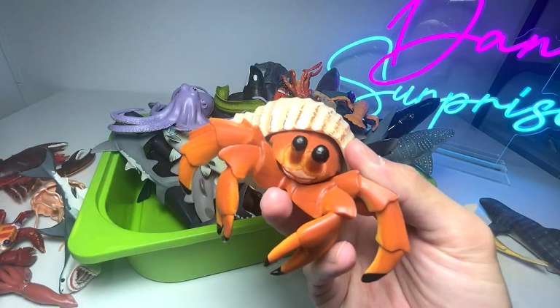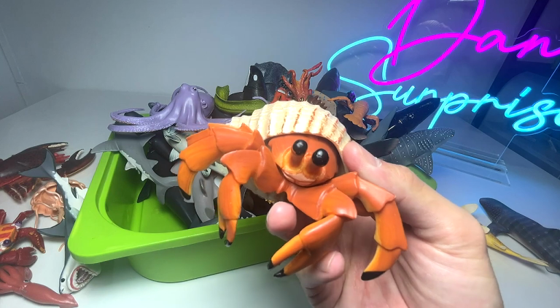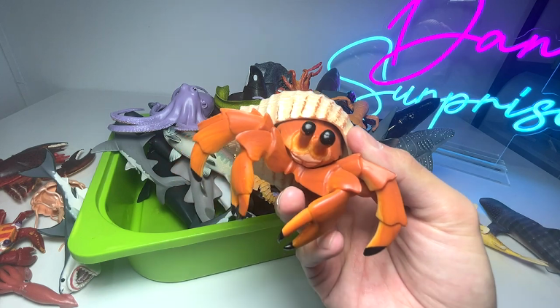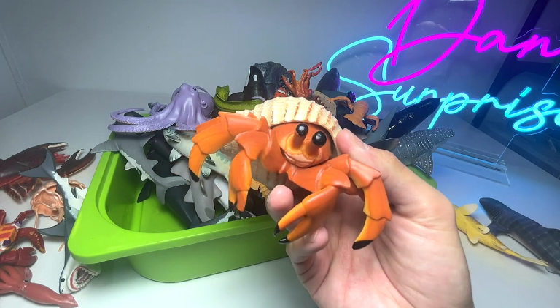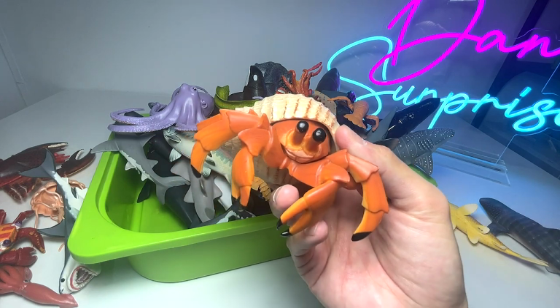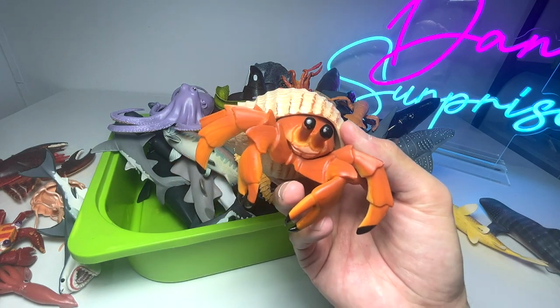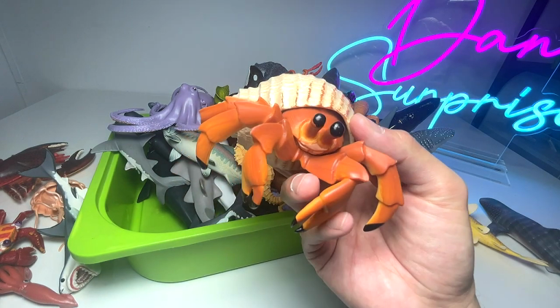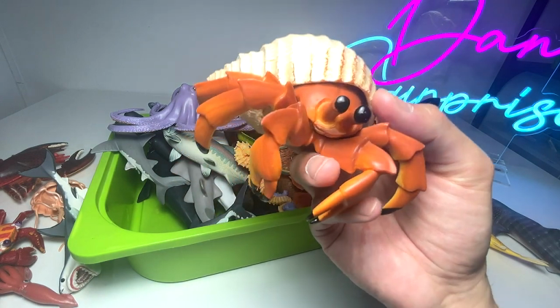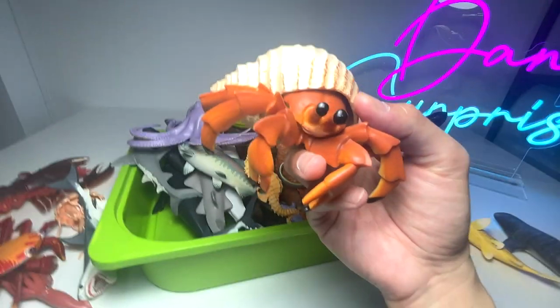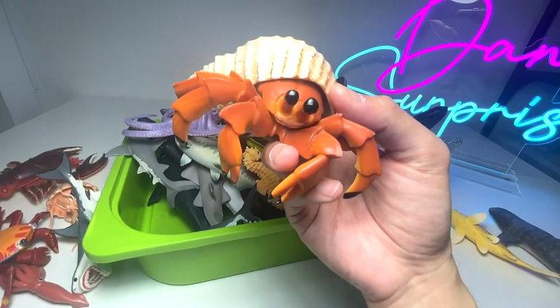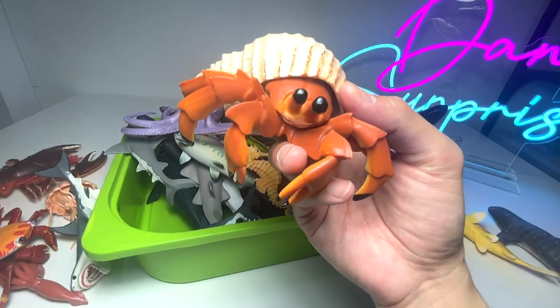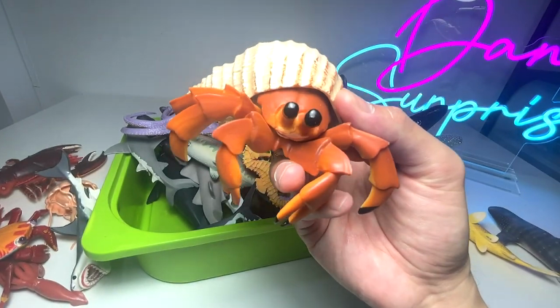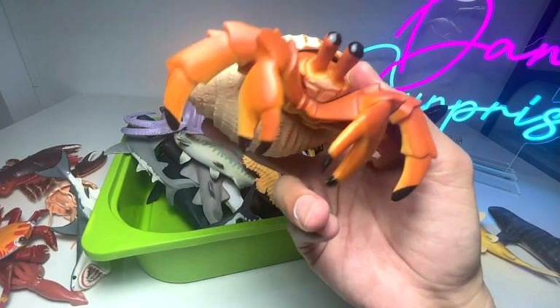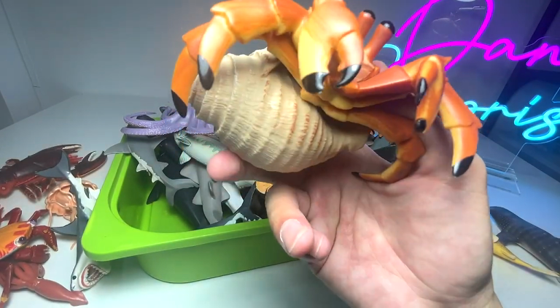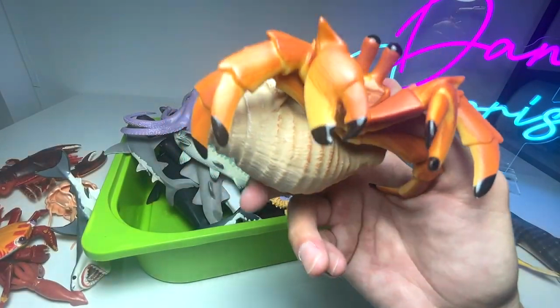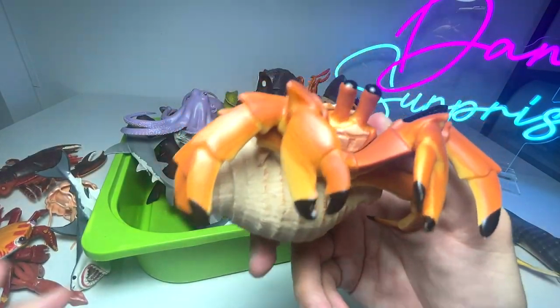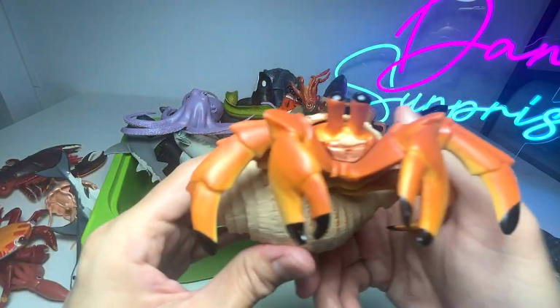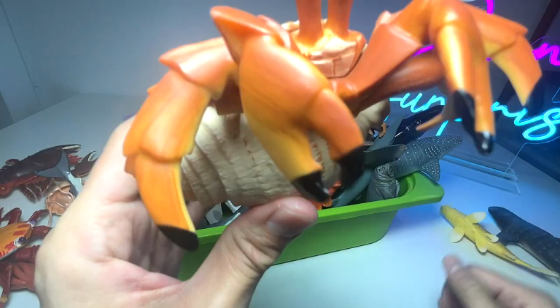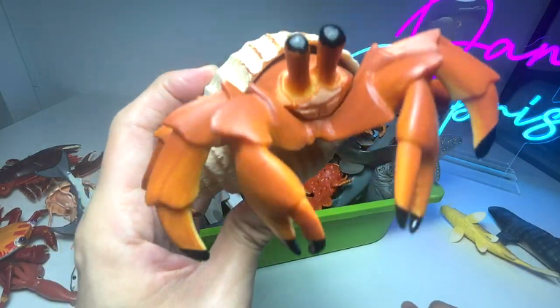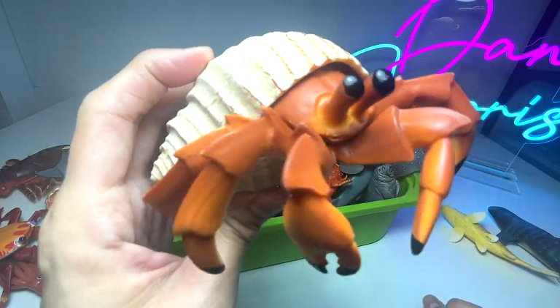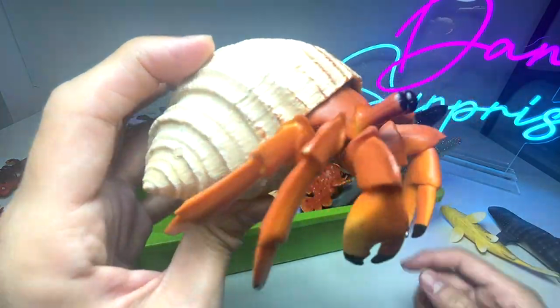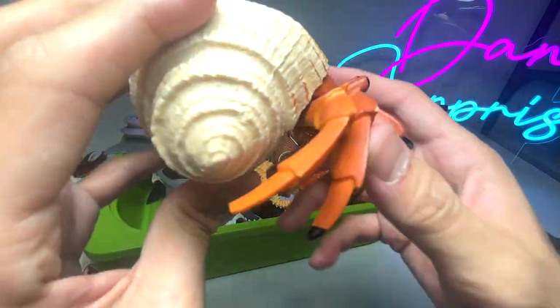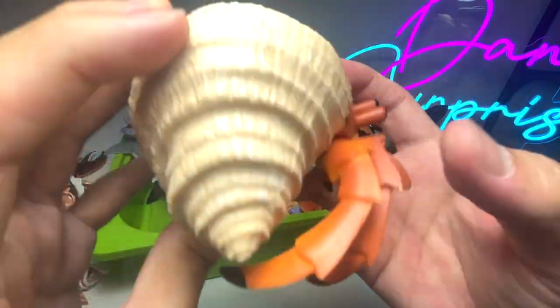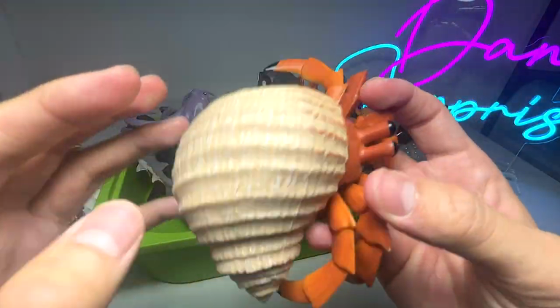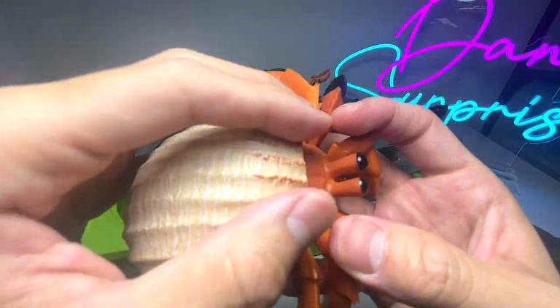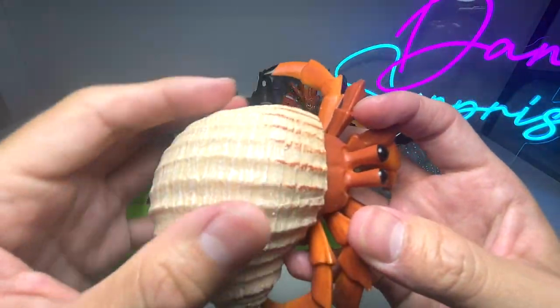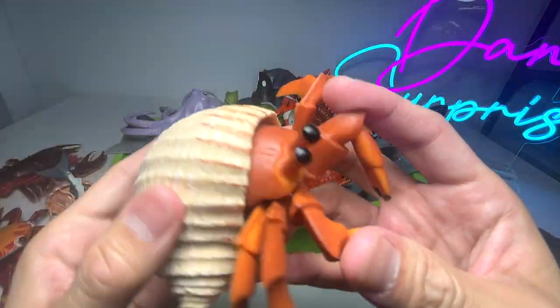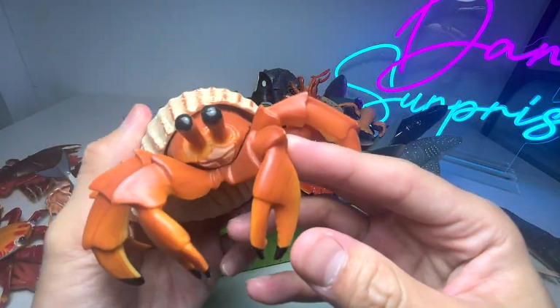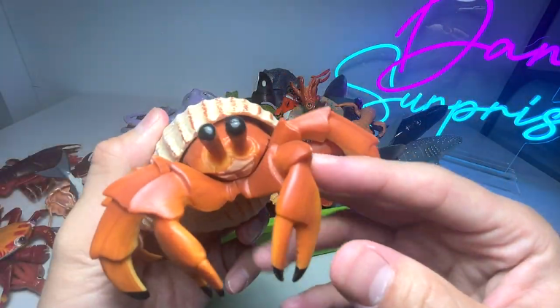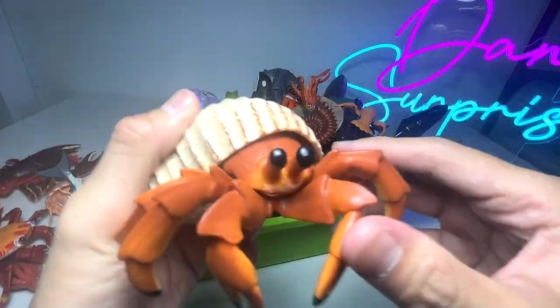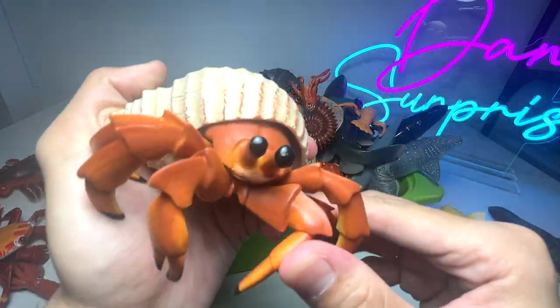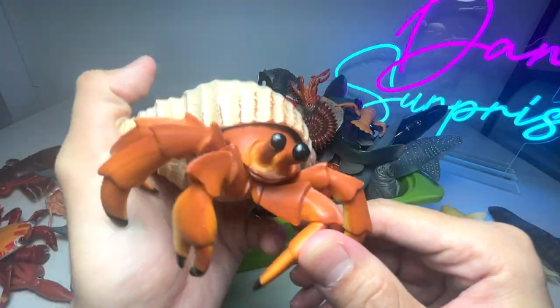Hermit crab right over here. I remember some interesting facts about the hermit crab, but I can't remember. But you can see it has a beautiful shell. Hermit crab.